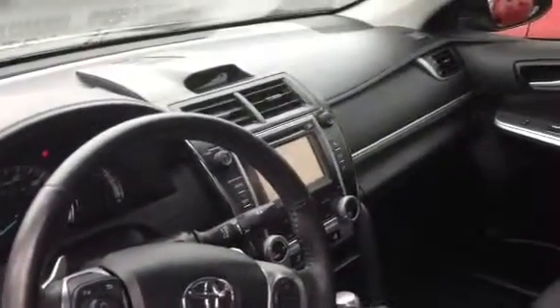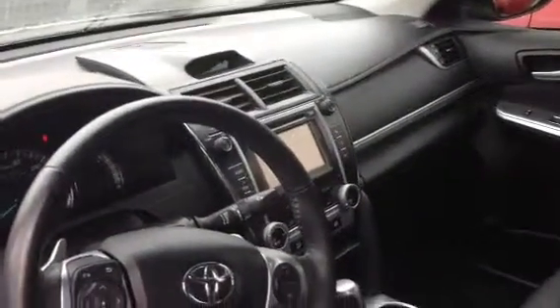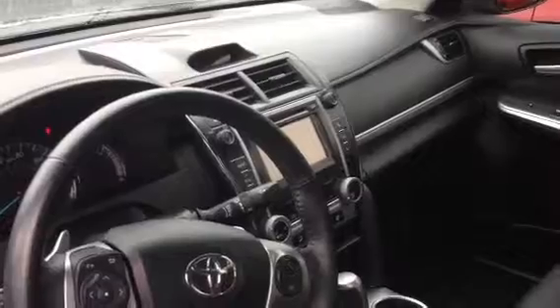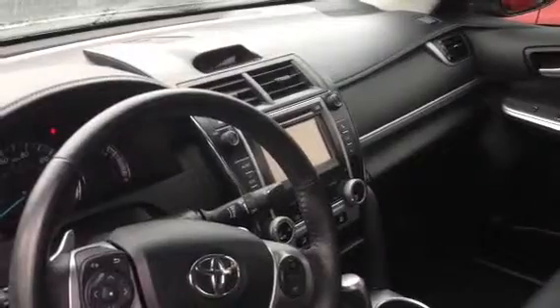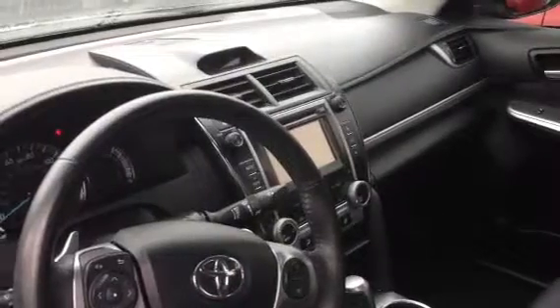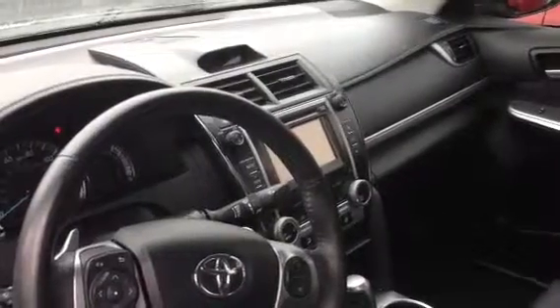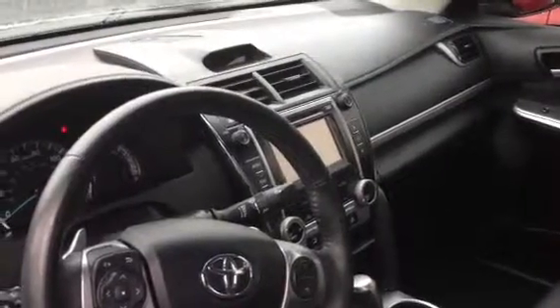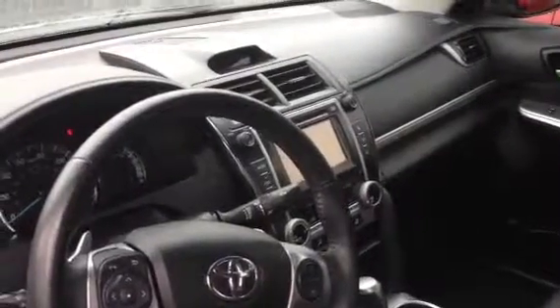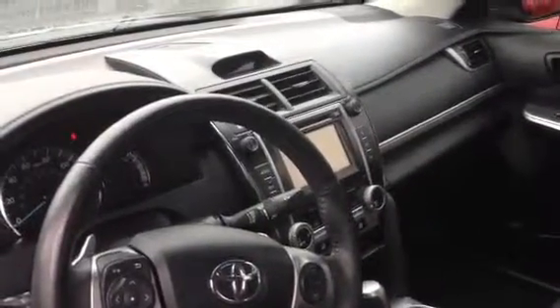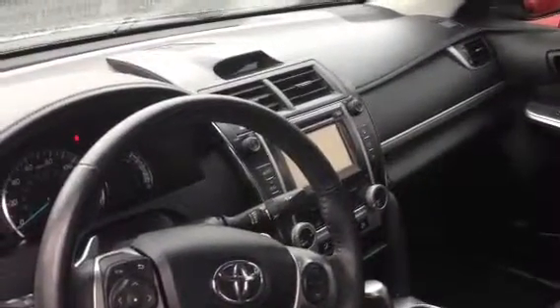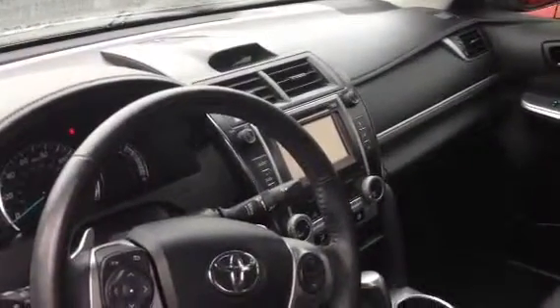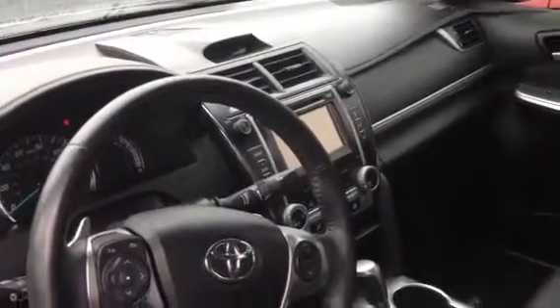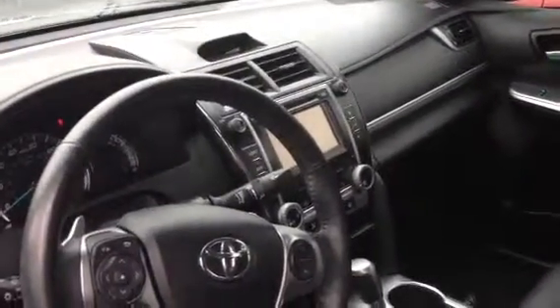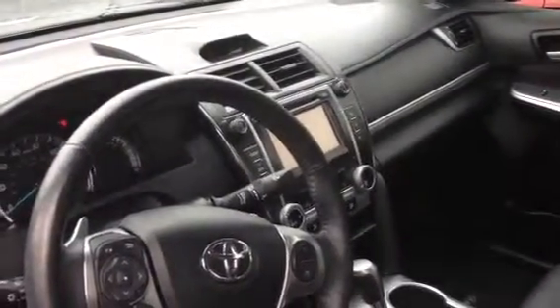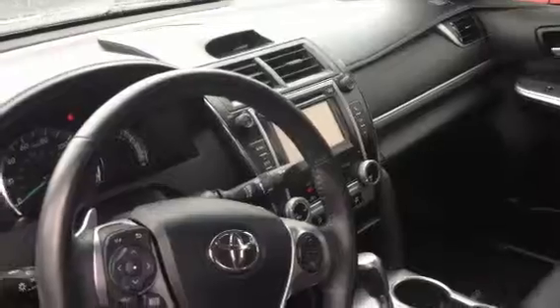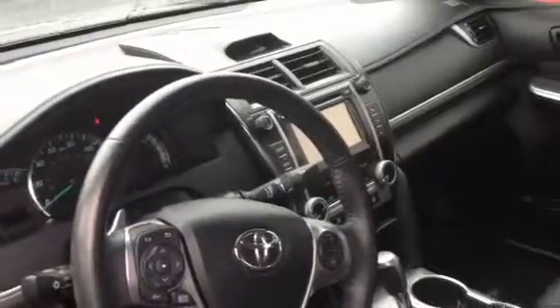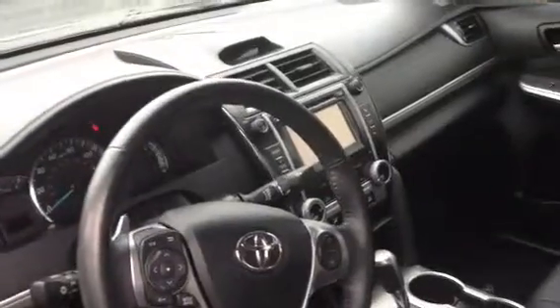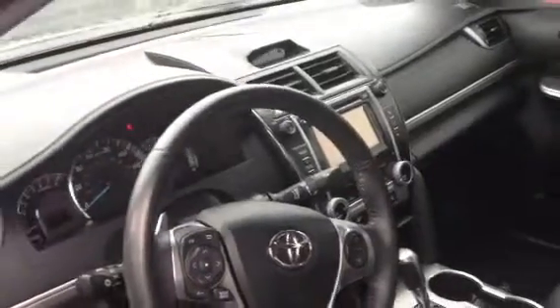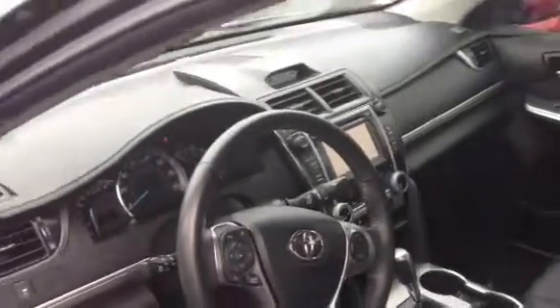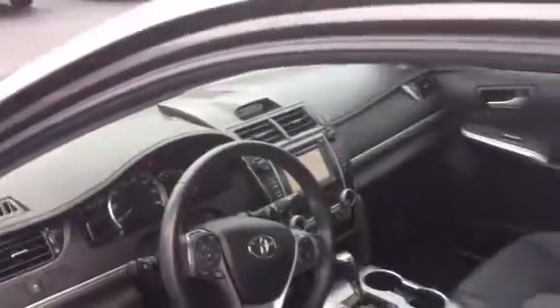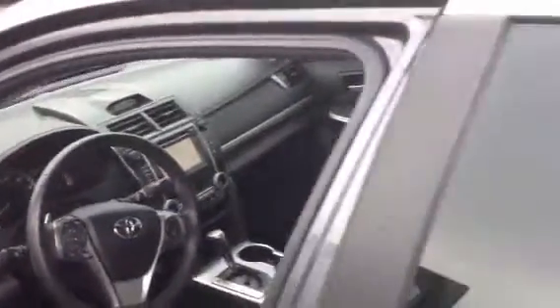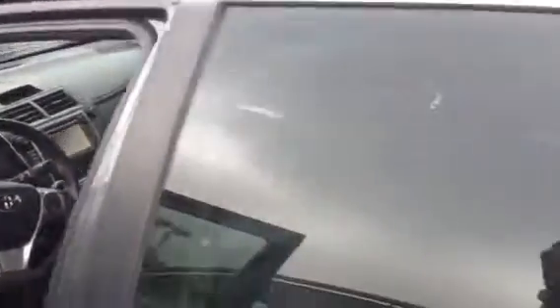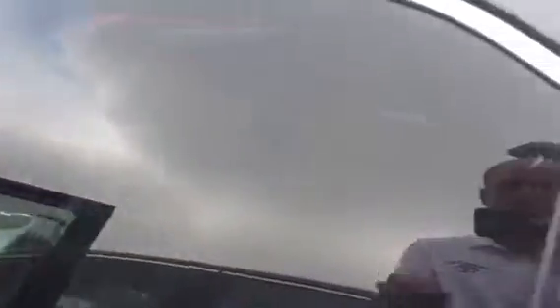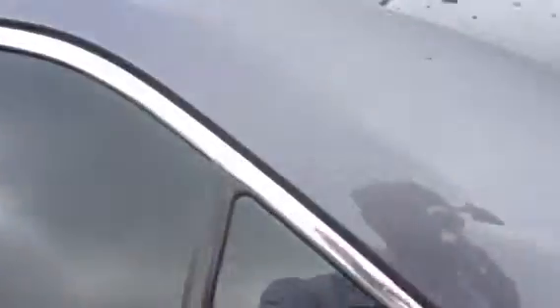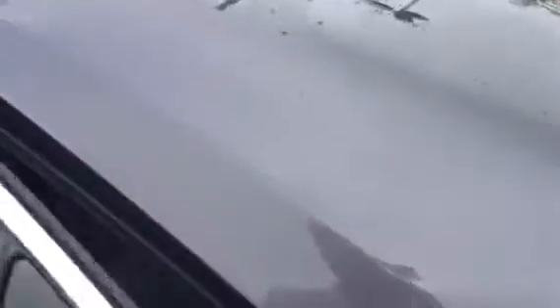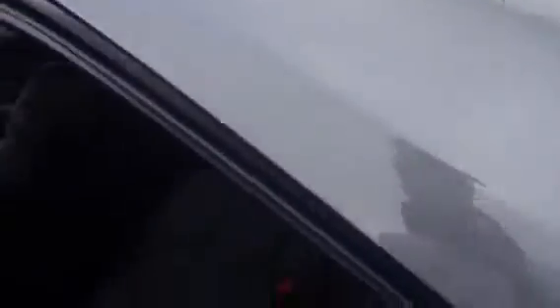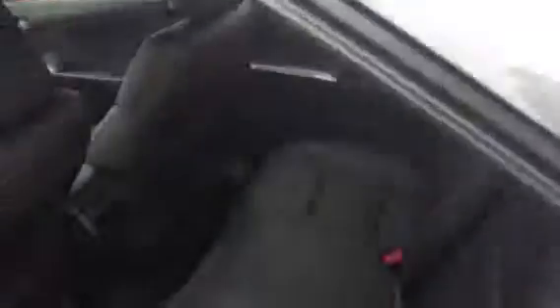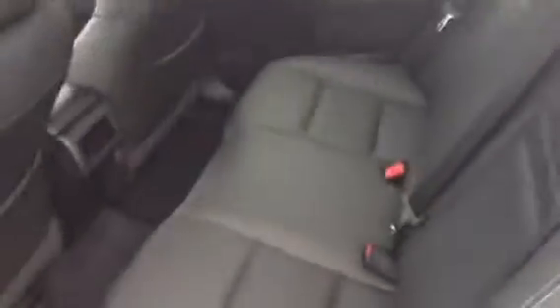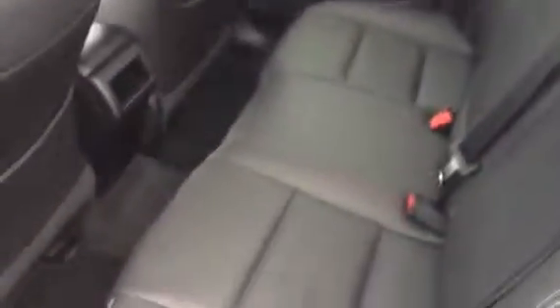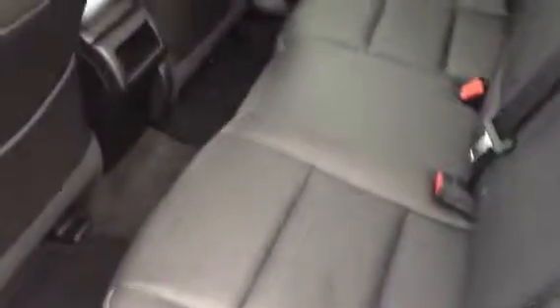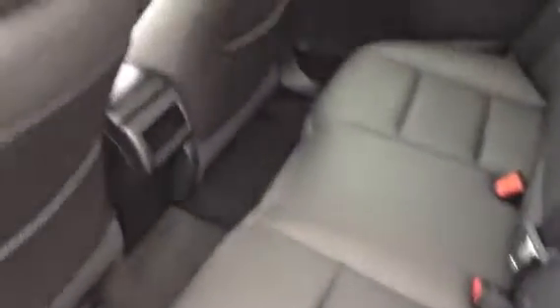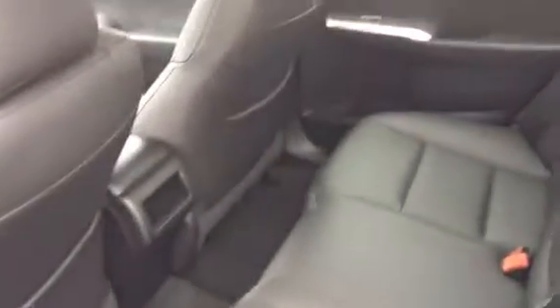Touch screen display audio system, USB auxiliary ports — all standard here. Bluetooth as well. And then the leather seating in the back.